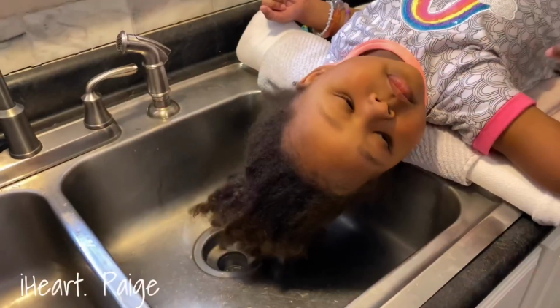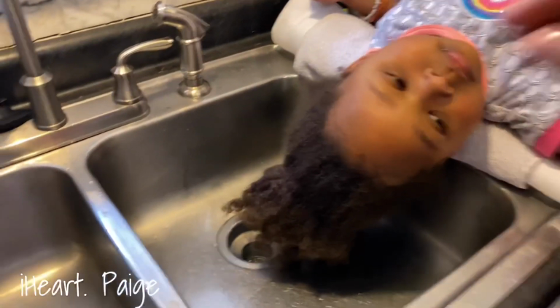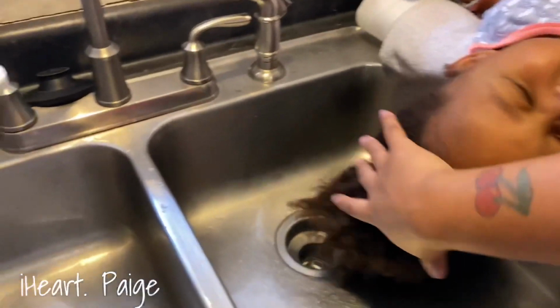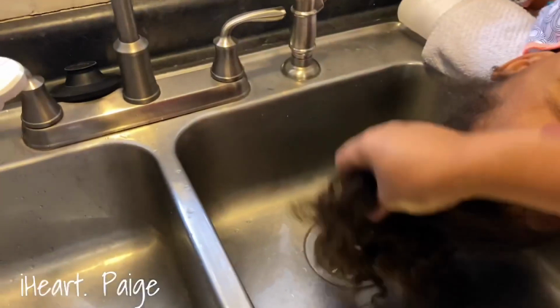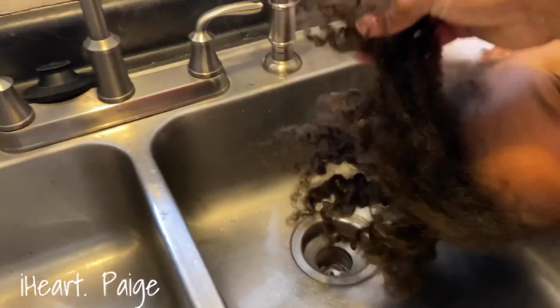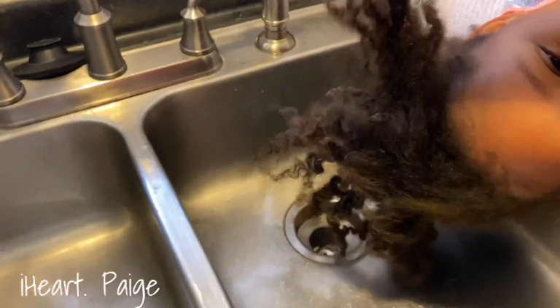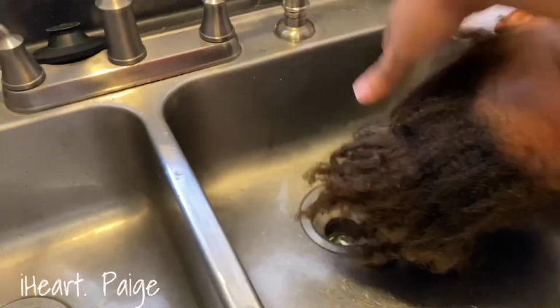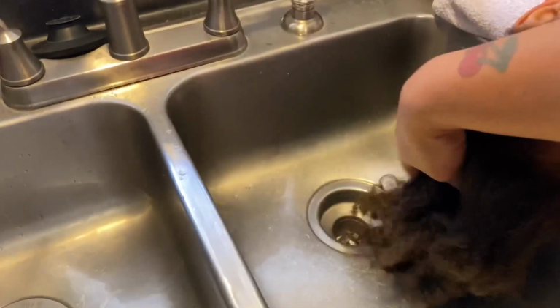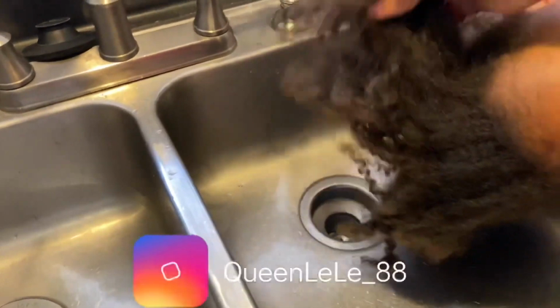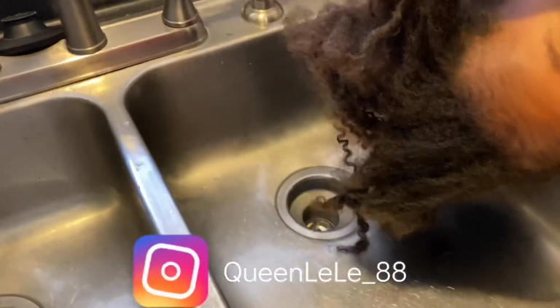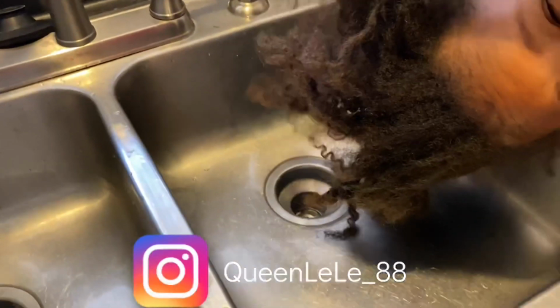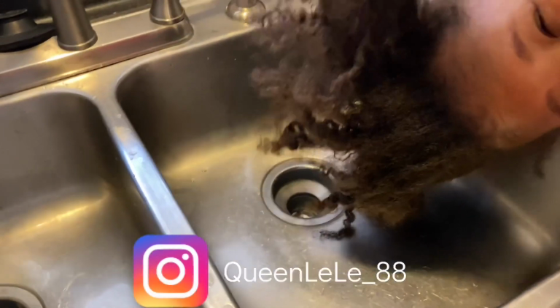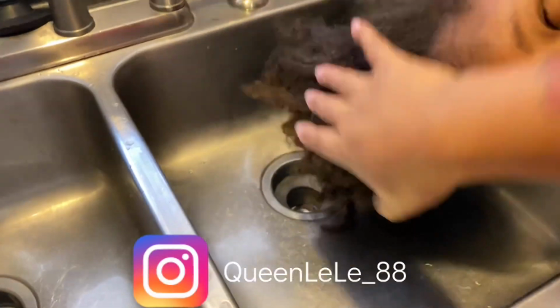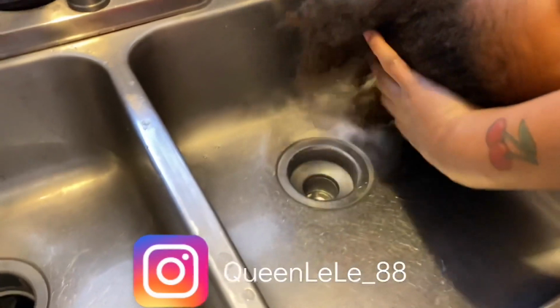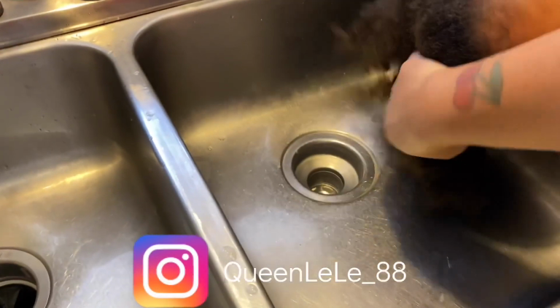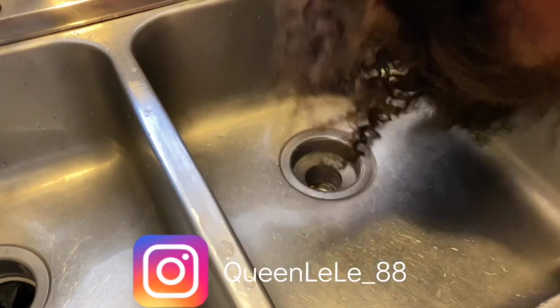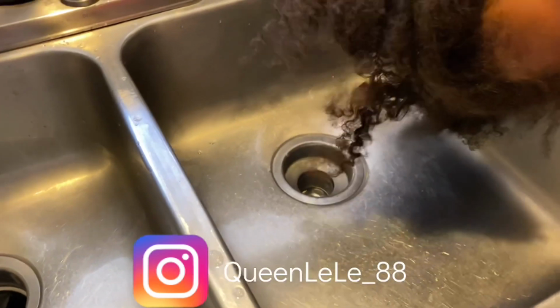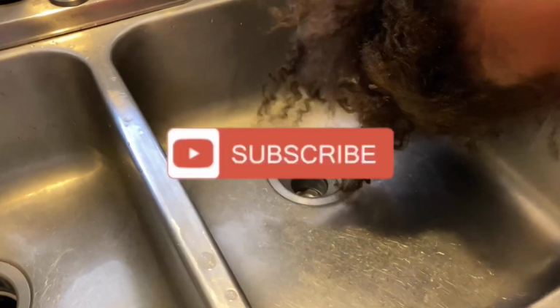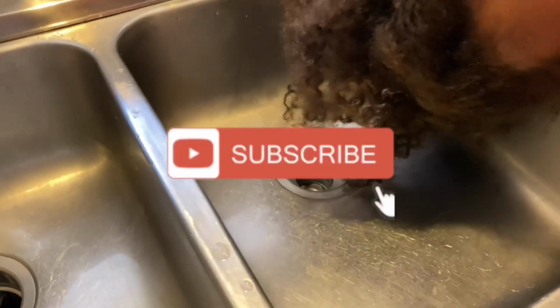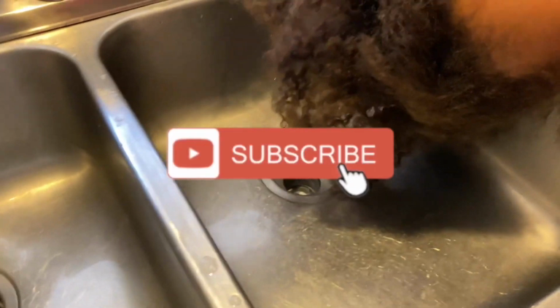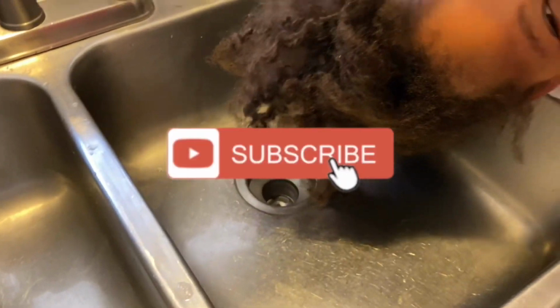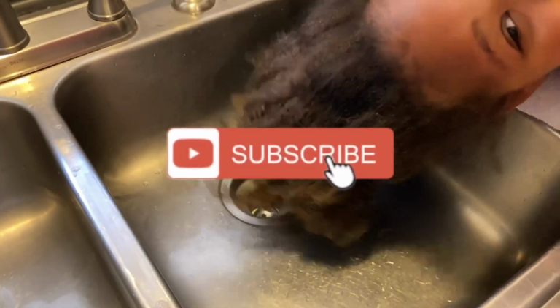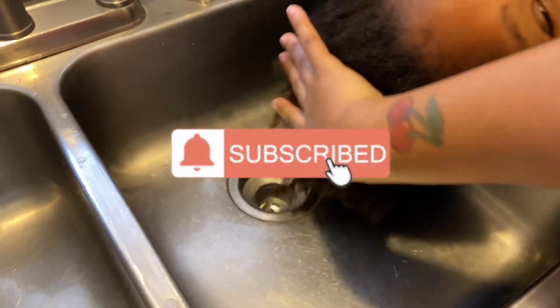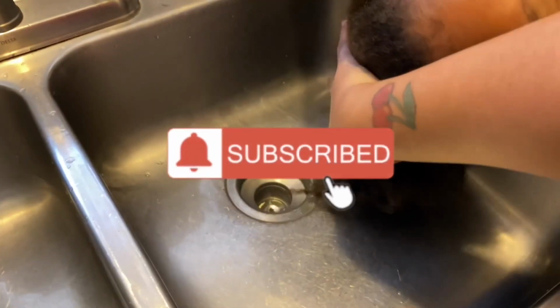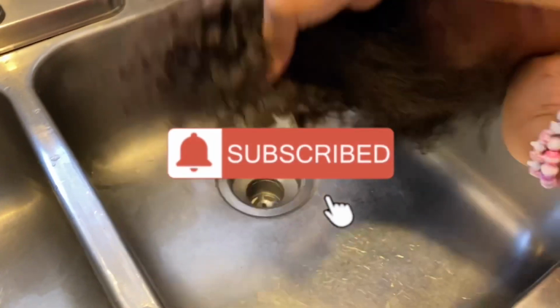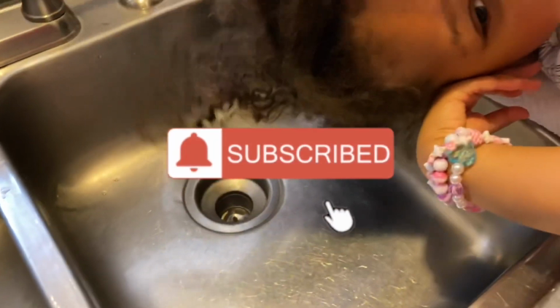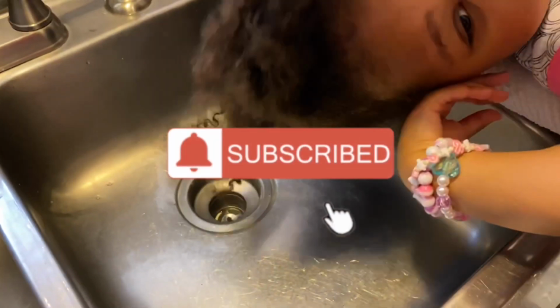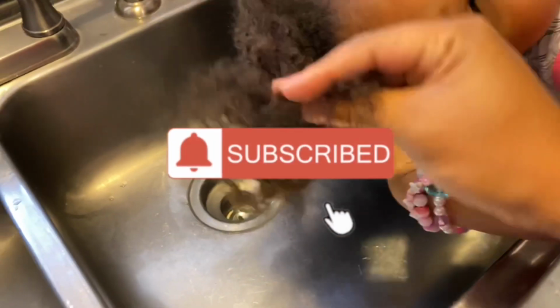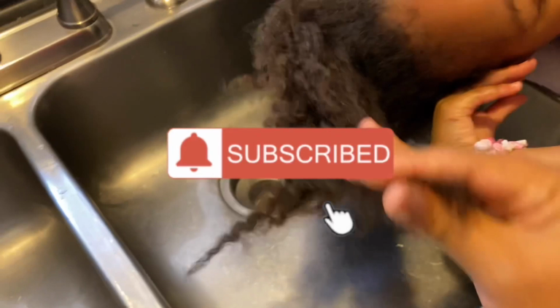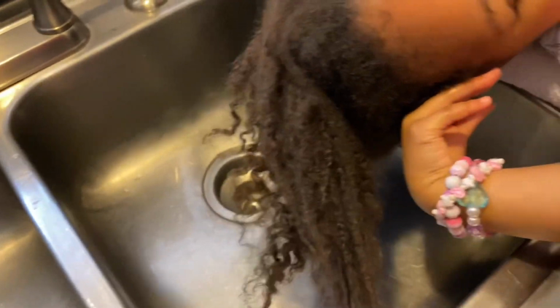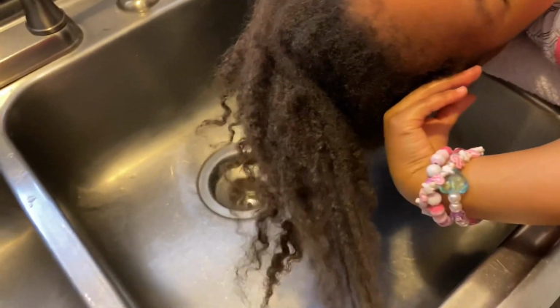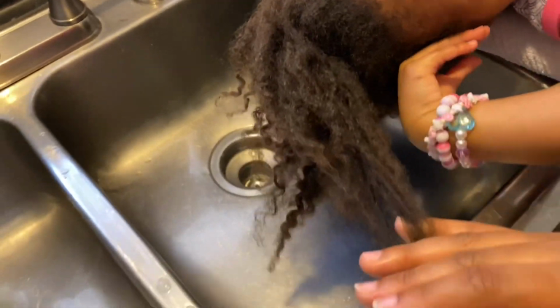Hey y'all, it's Heard Page, also known as Page Leanne, and welcome to my channel. Let's get this started. I cut that little intro short because I wanted to tell y'all I'm just showing Faith's hair.